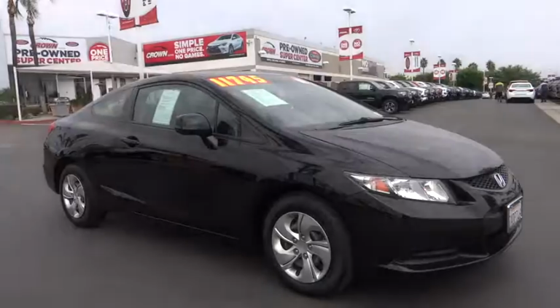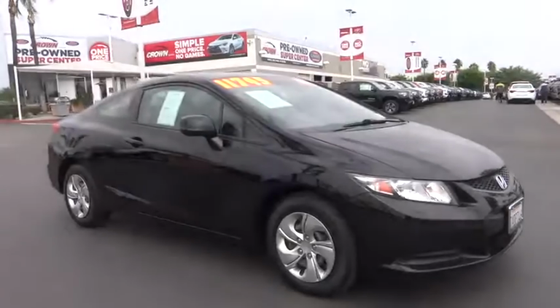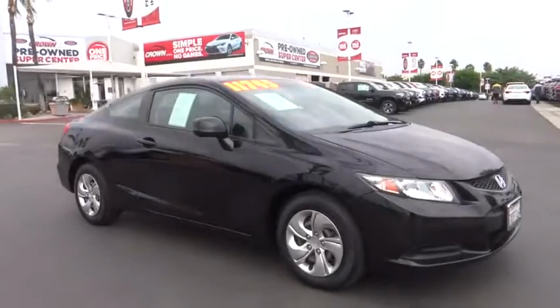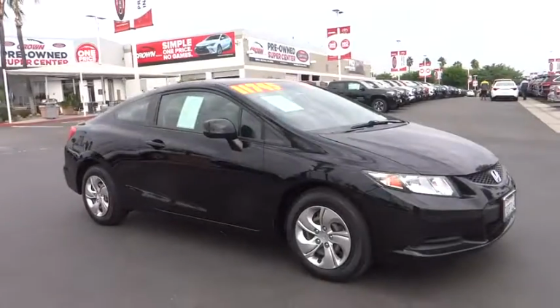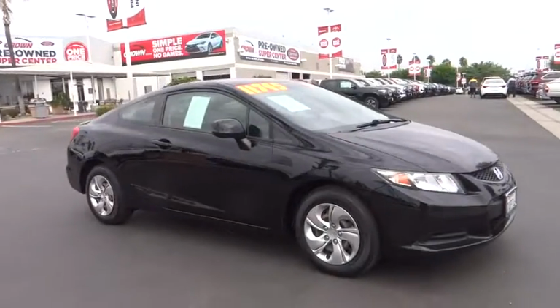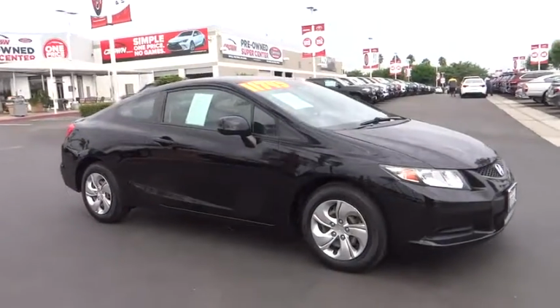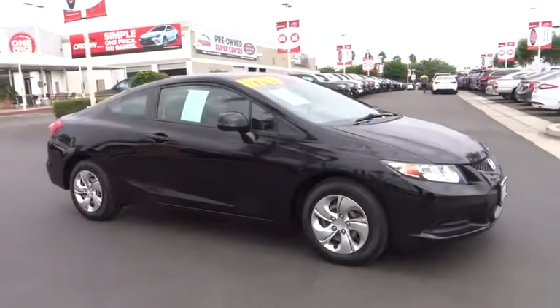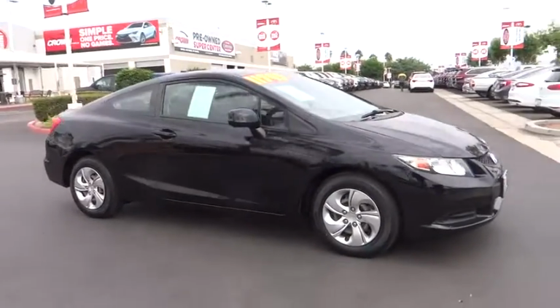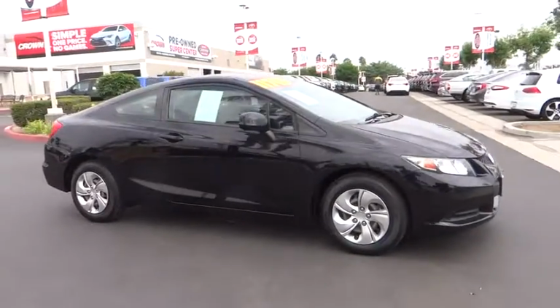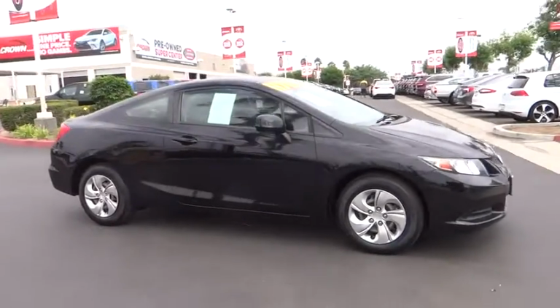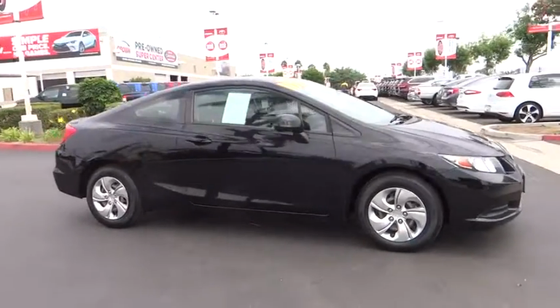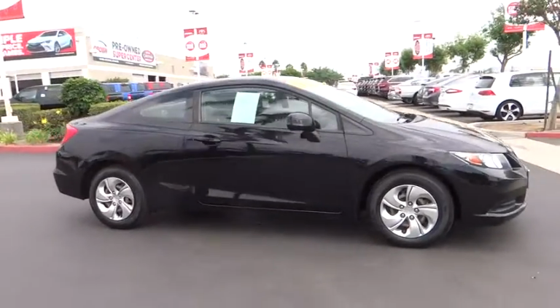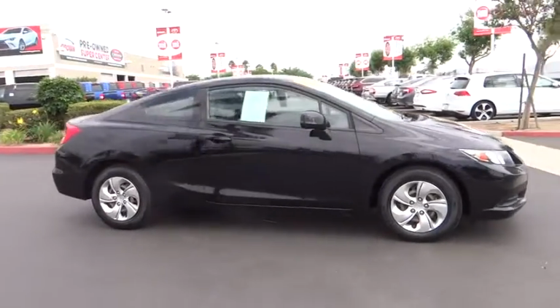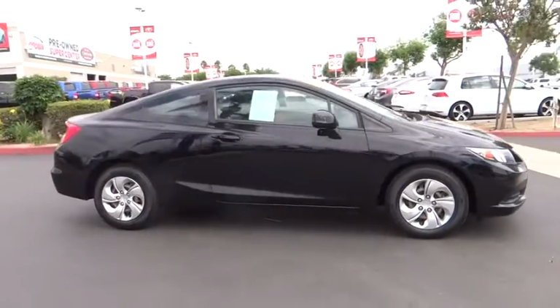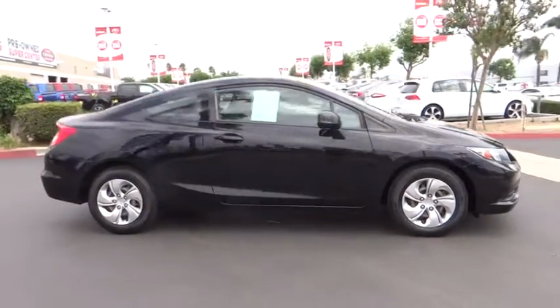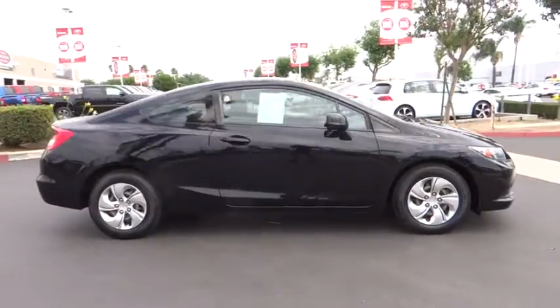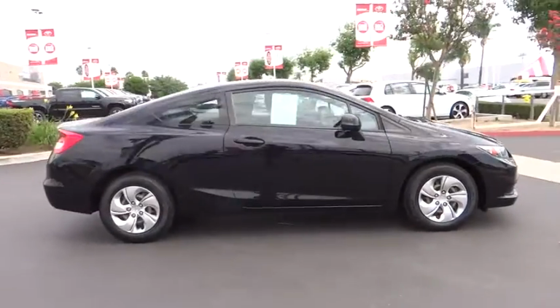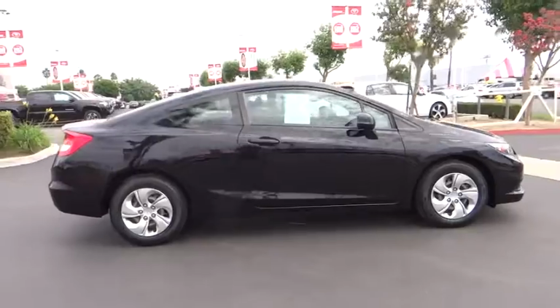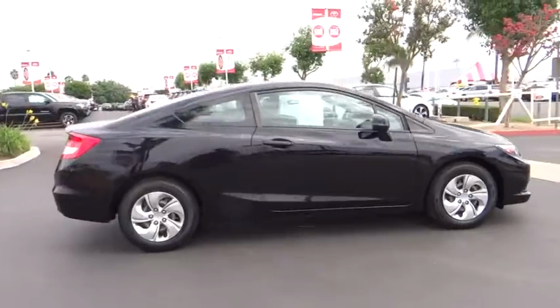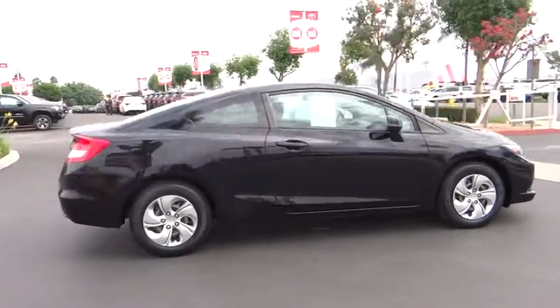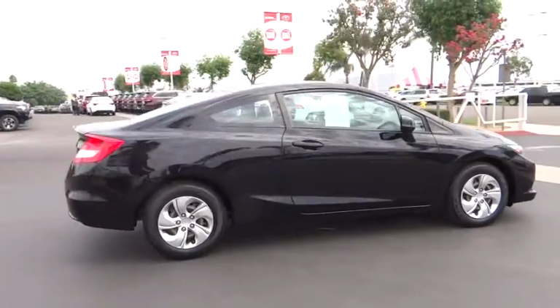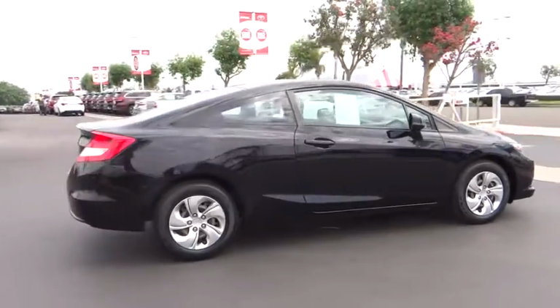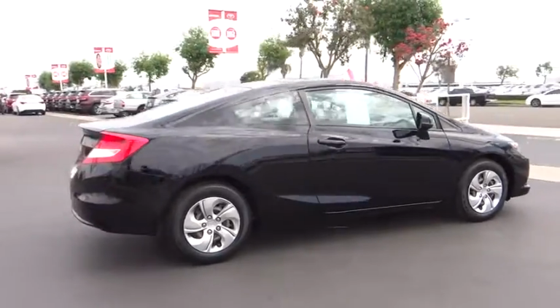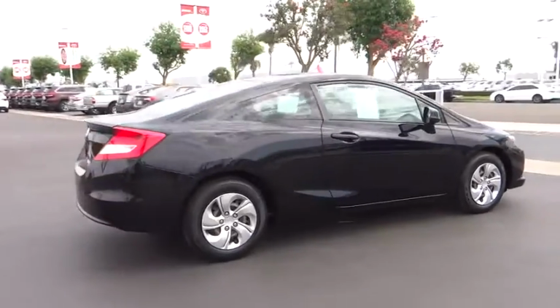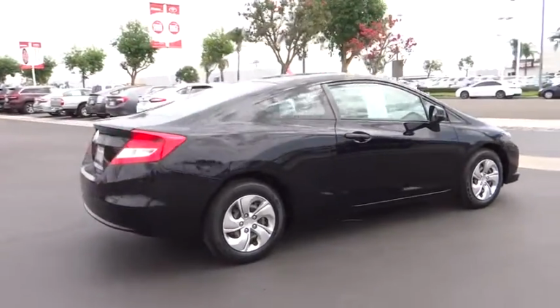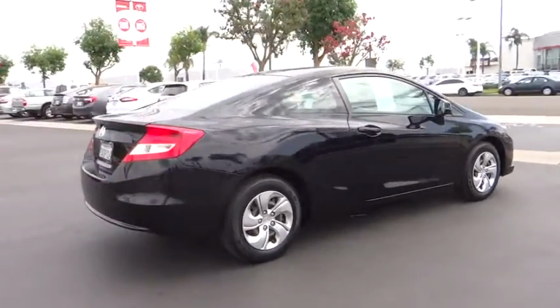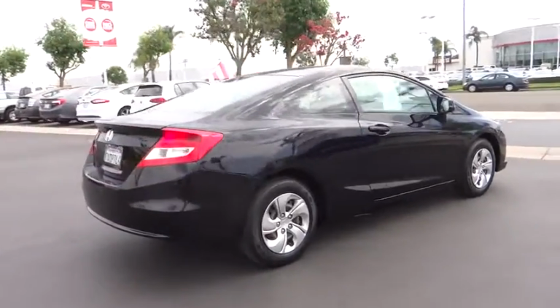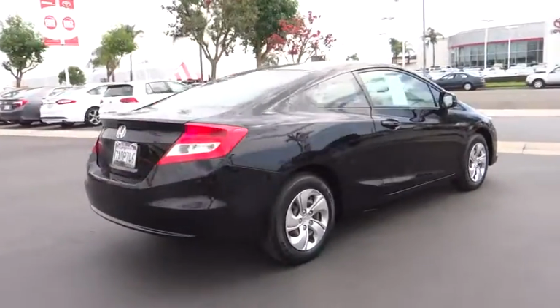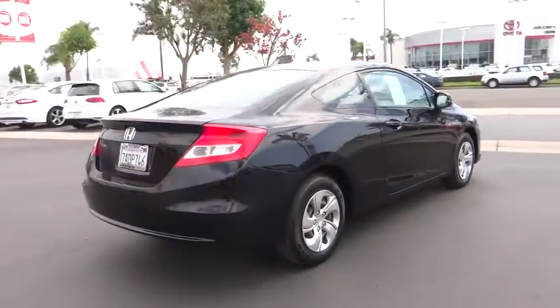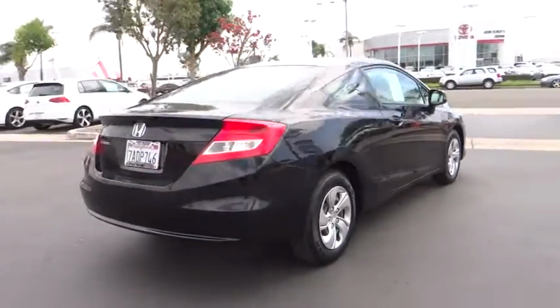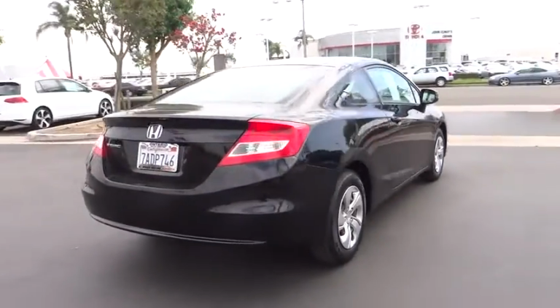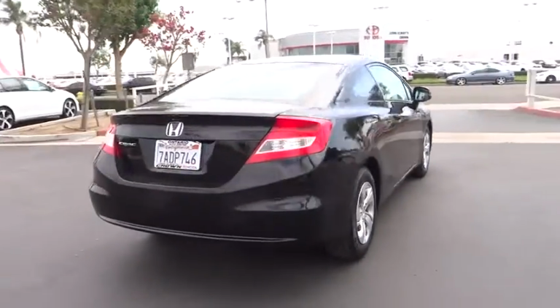The 2013 Honda Civic. Practical, awesome gas mileage, and incredibly reliable. This vehicle has less than 70,000 miles.